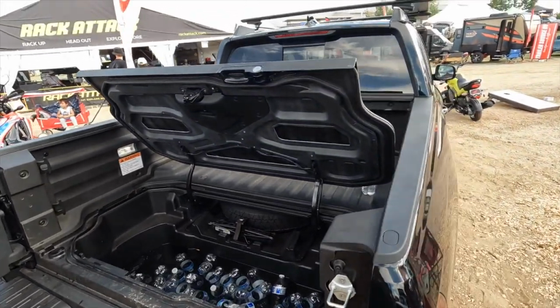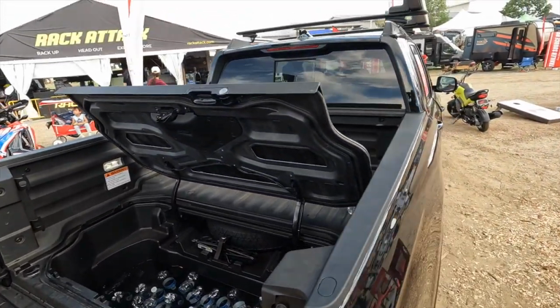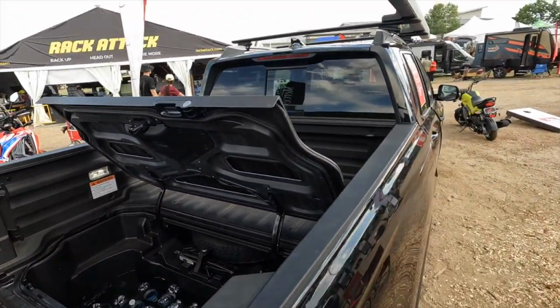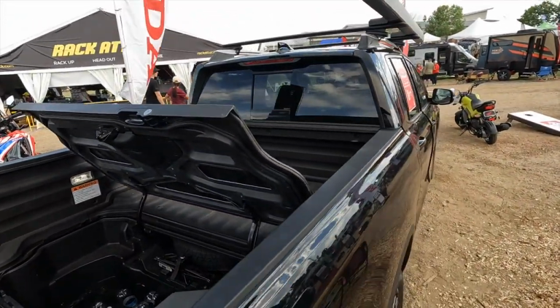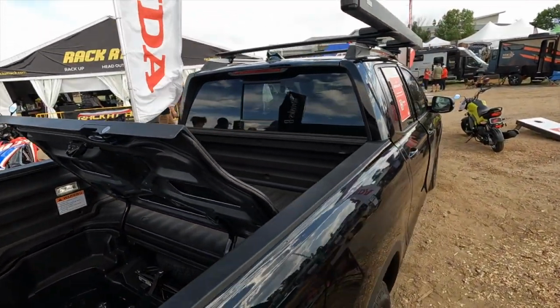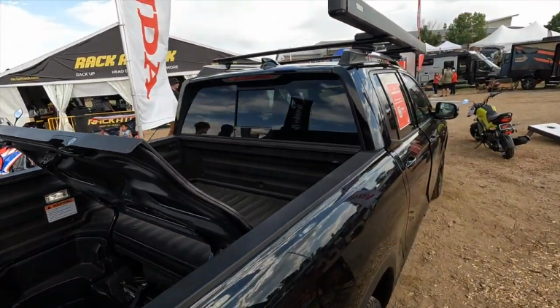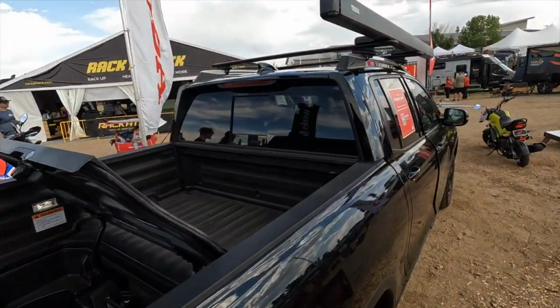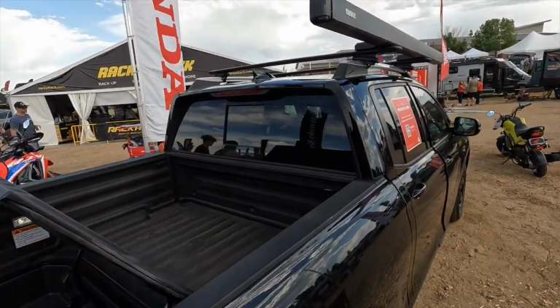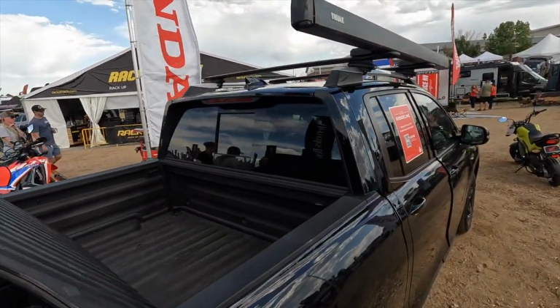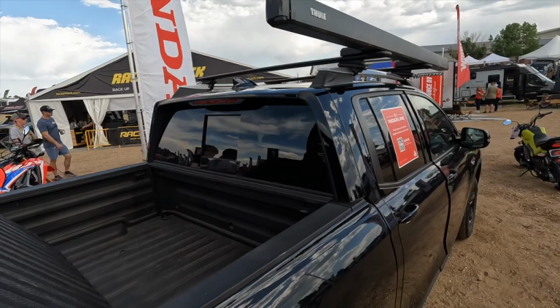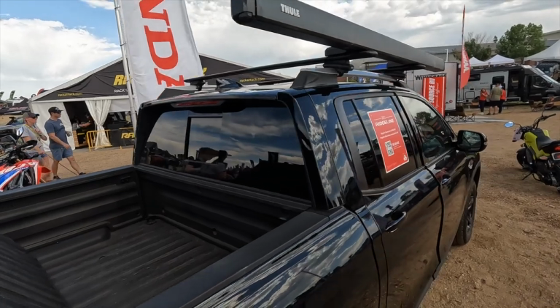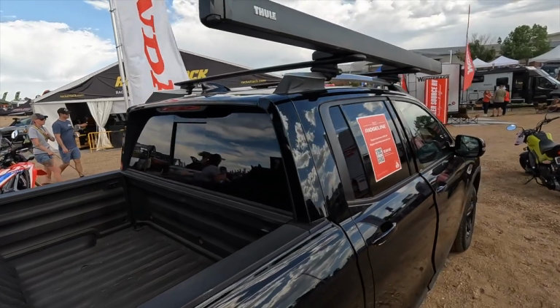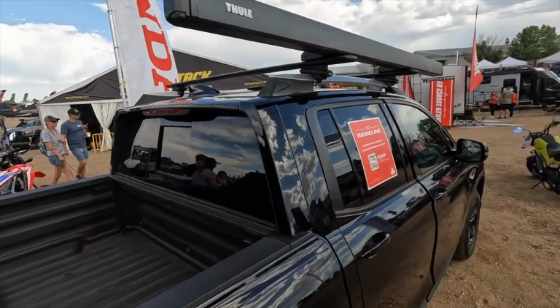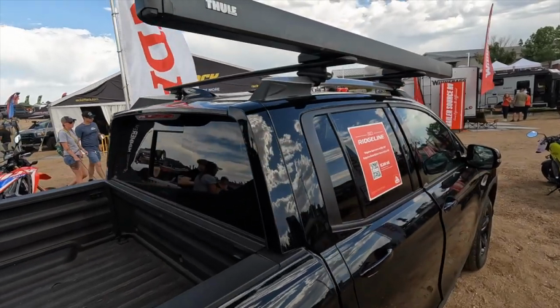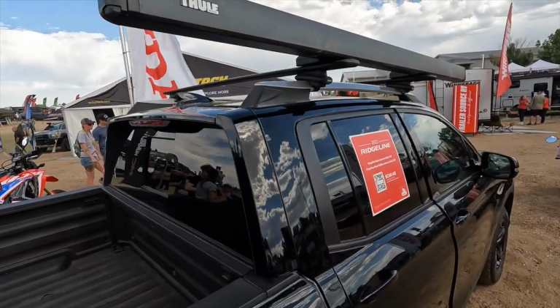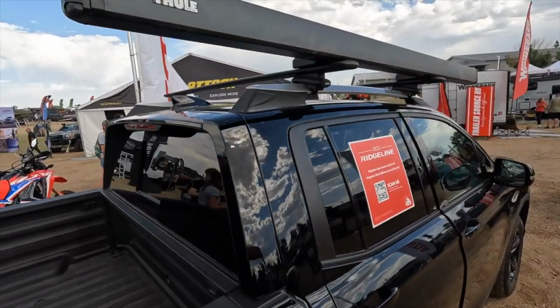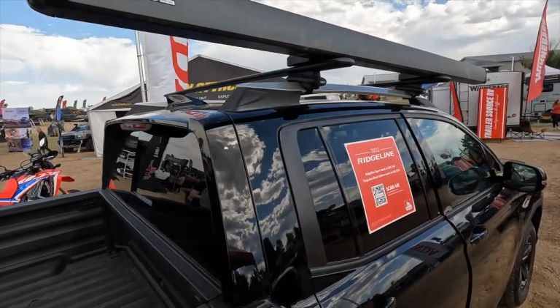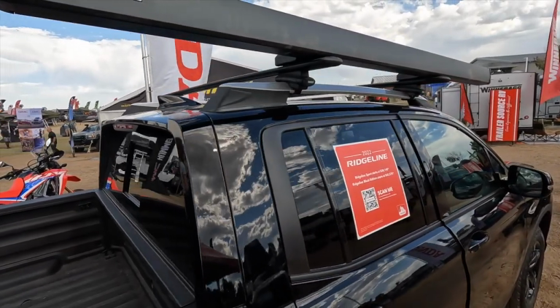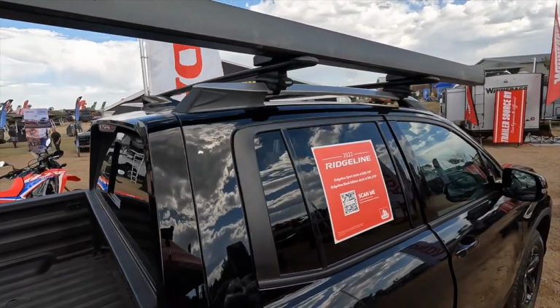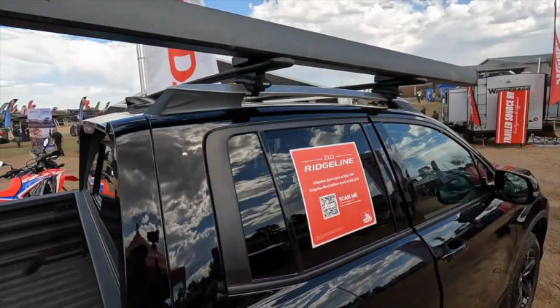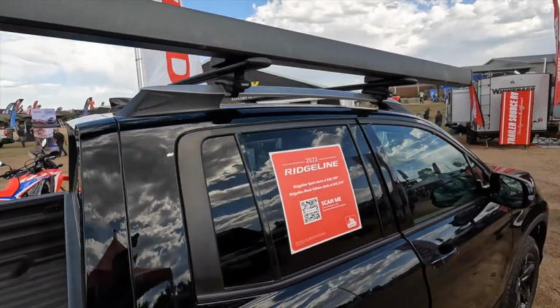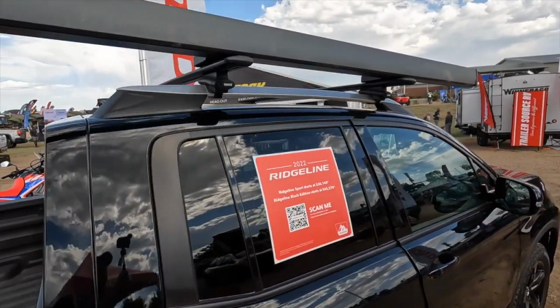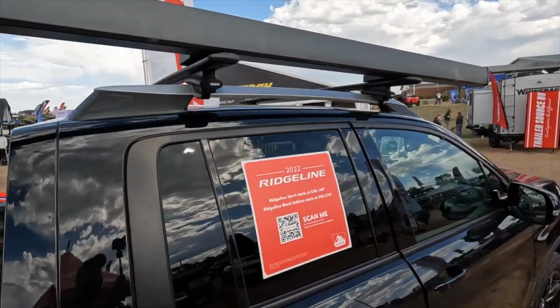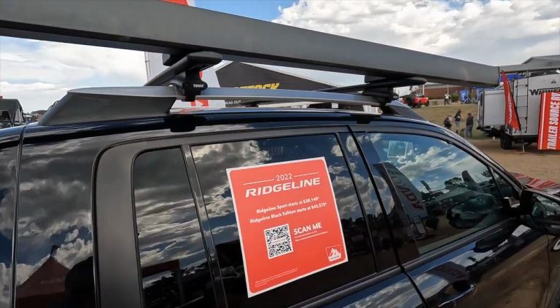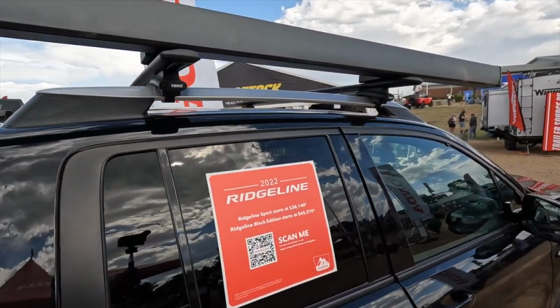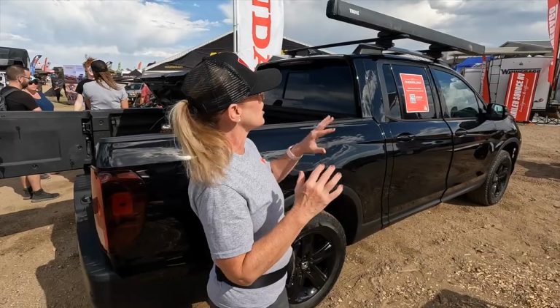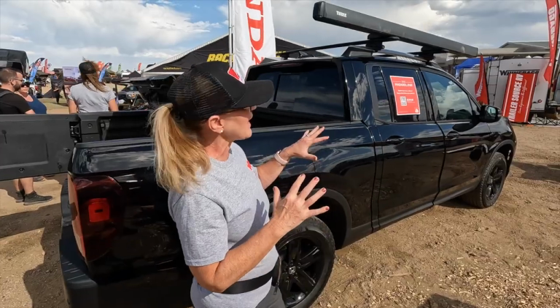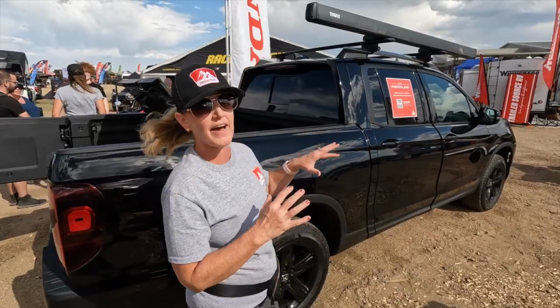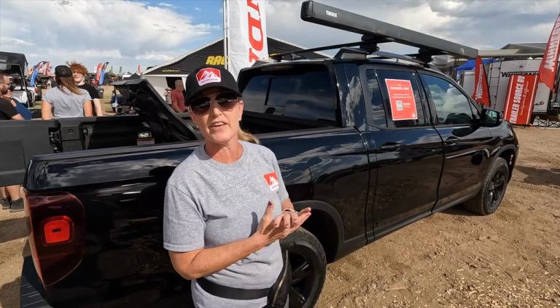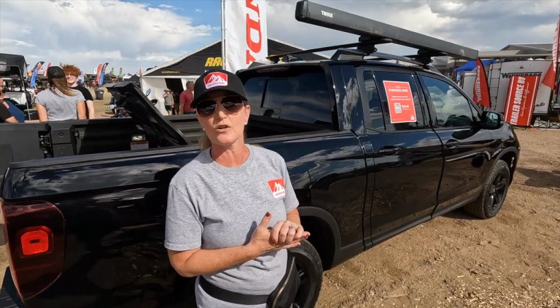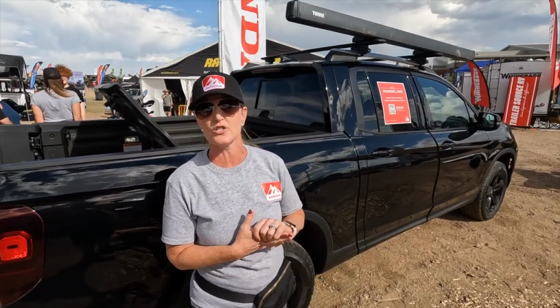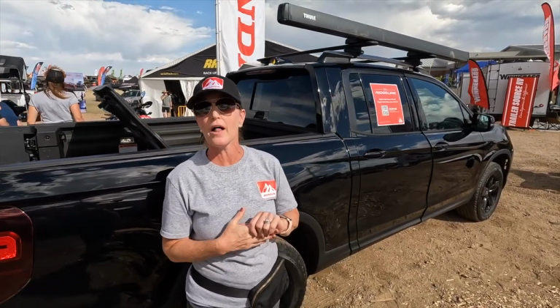With that as well, we're showing that you've got some in-bed audio out here you can listen to when you're camping. You can modify the vehicles as well.